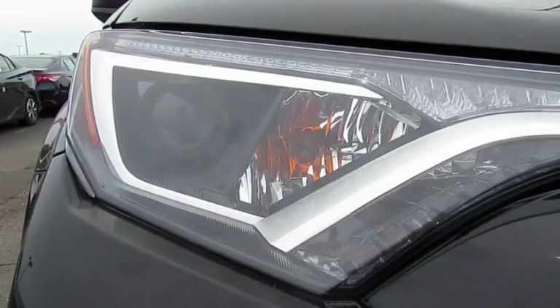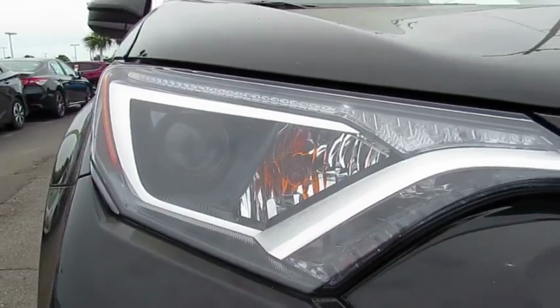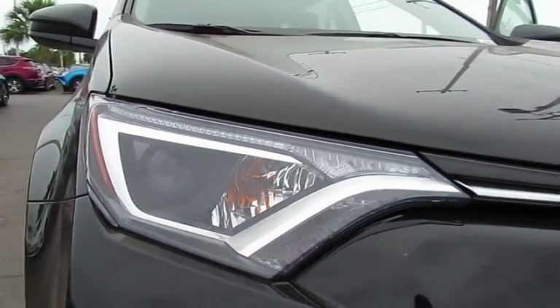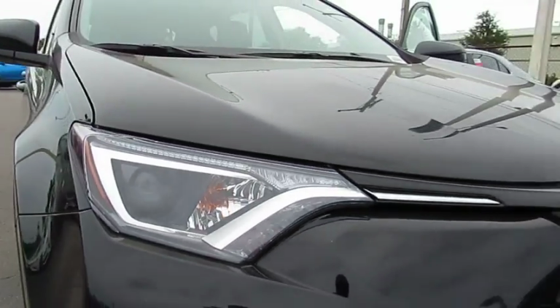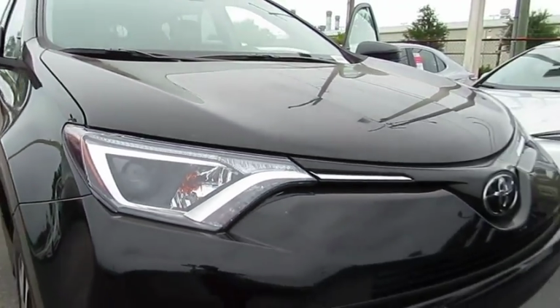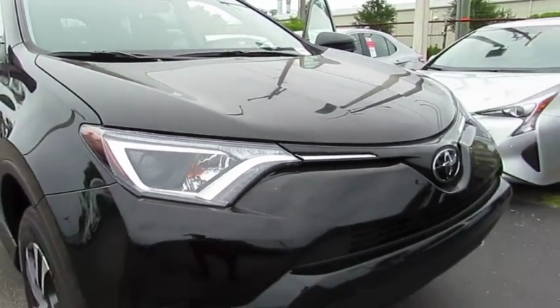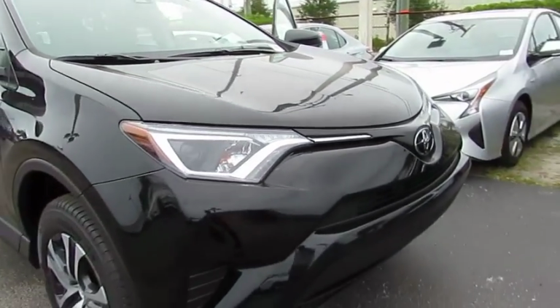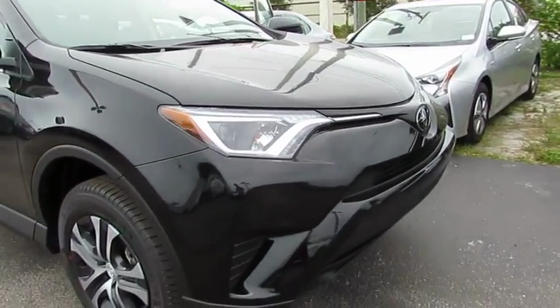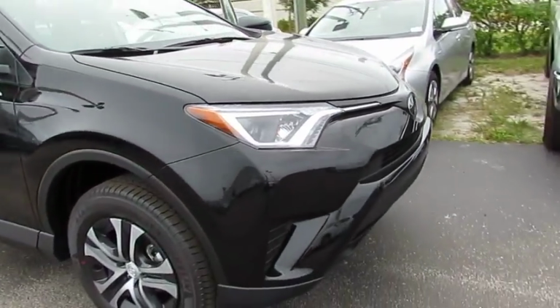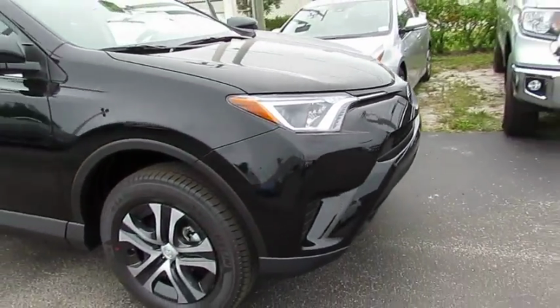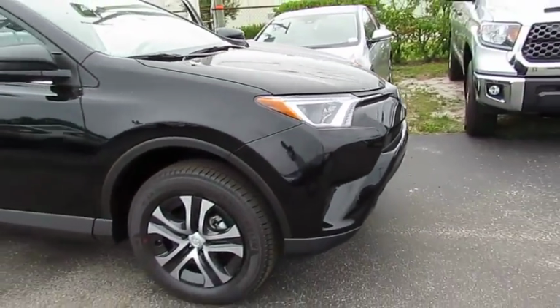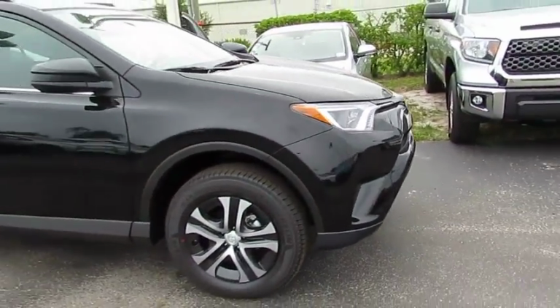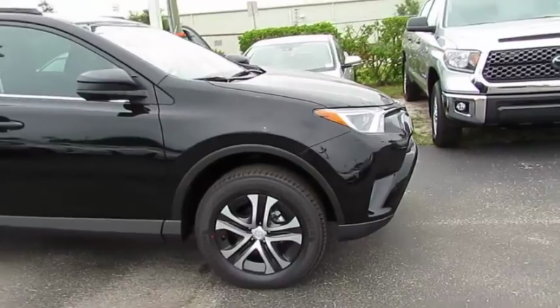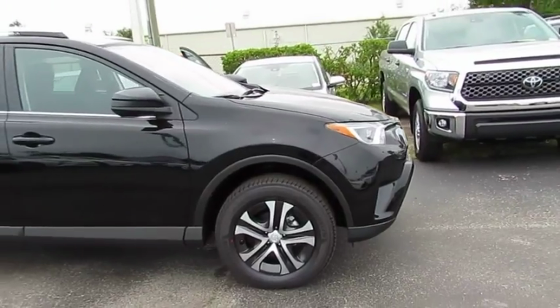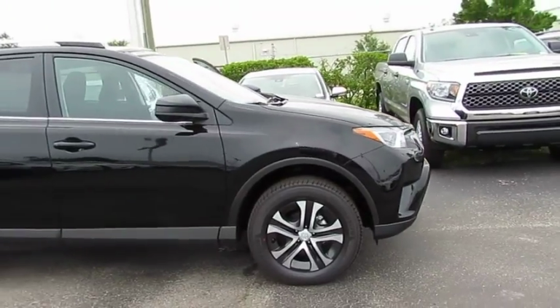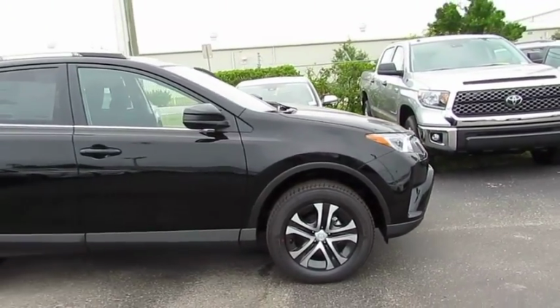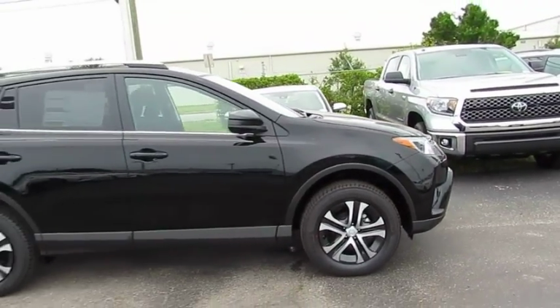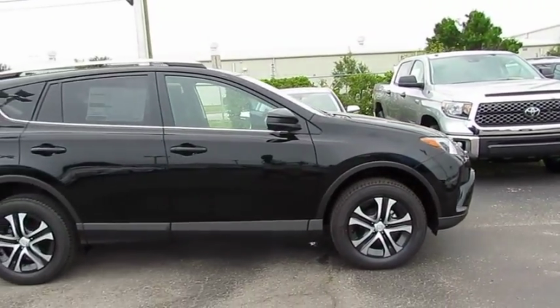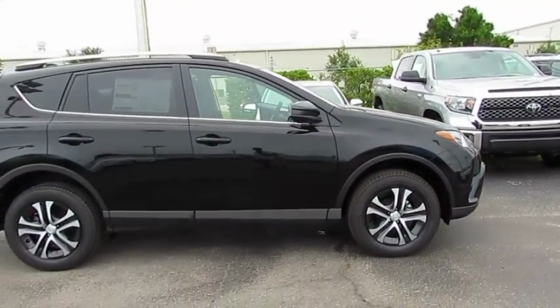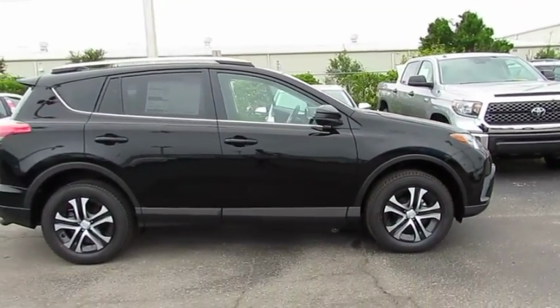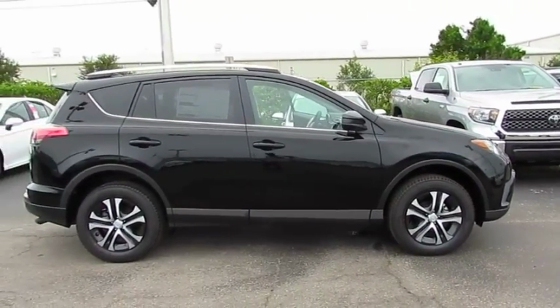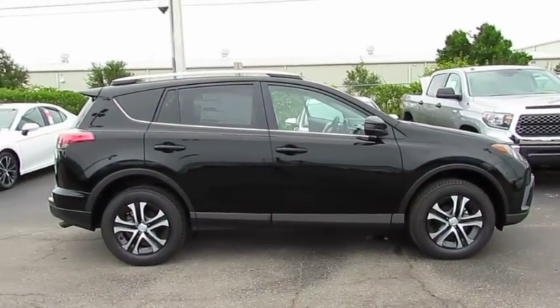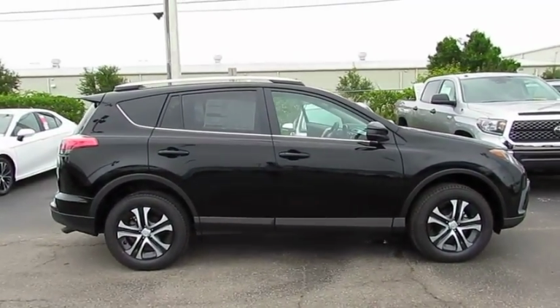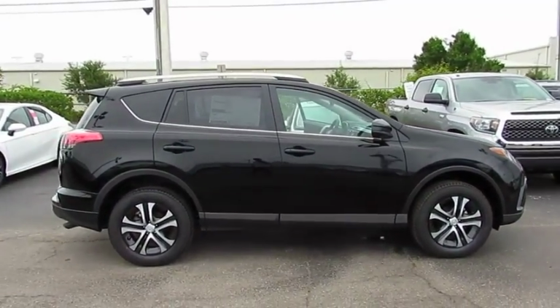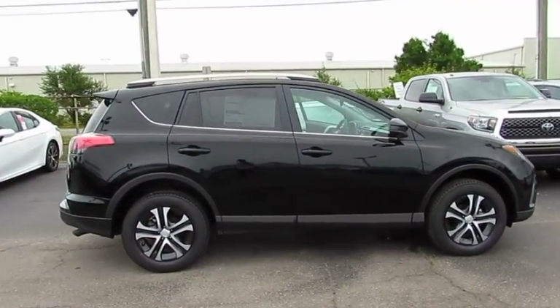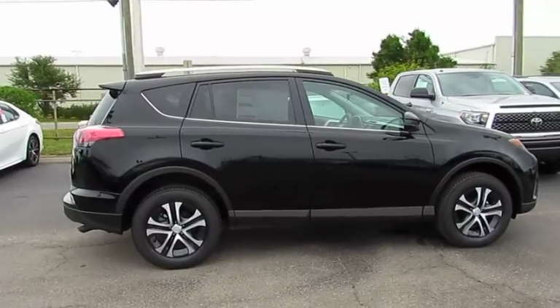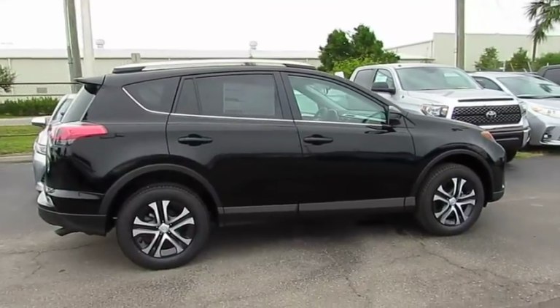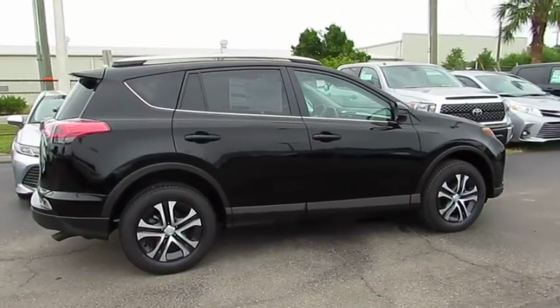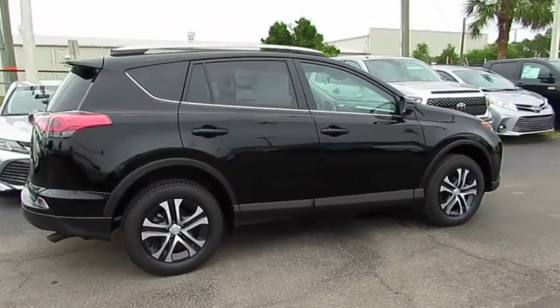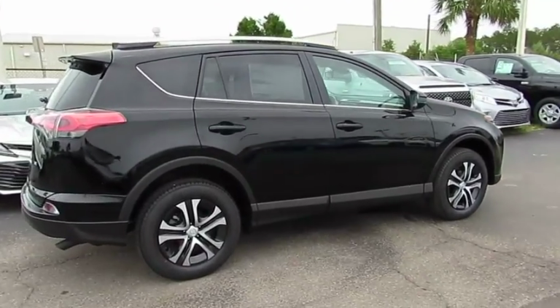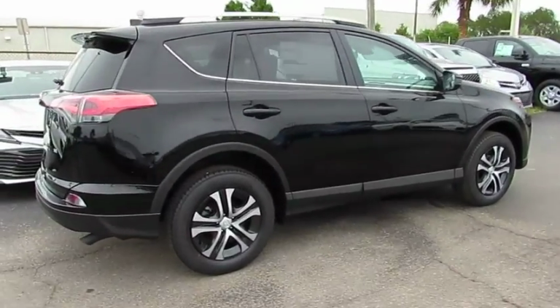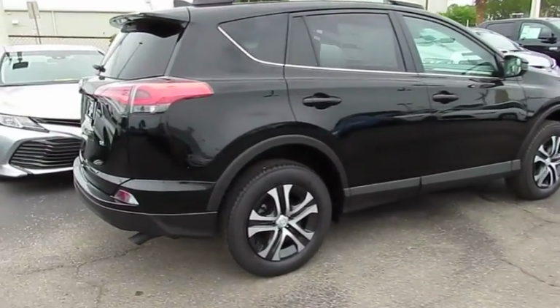The 2018 RAV4. The RAV4 is one of the most fuel-efficient SUVs in its class. Versatile and efficient, RAV4 mixes the comfort and drivability of a sedan with the benefits of an SUV.